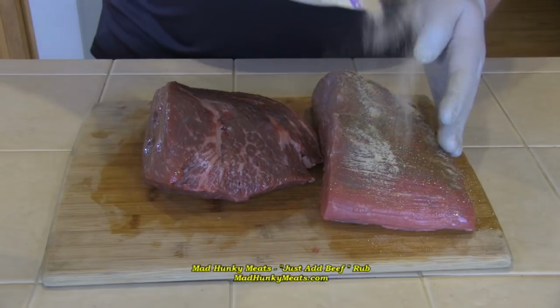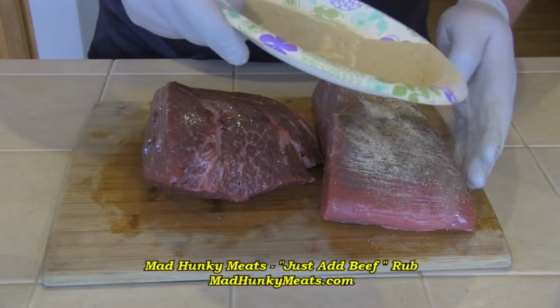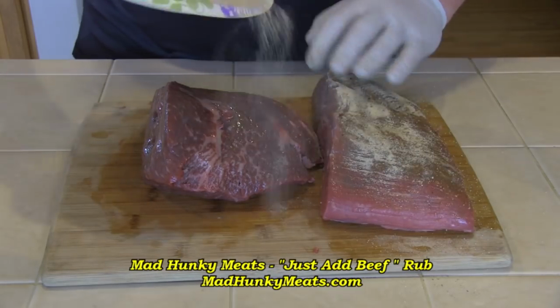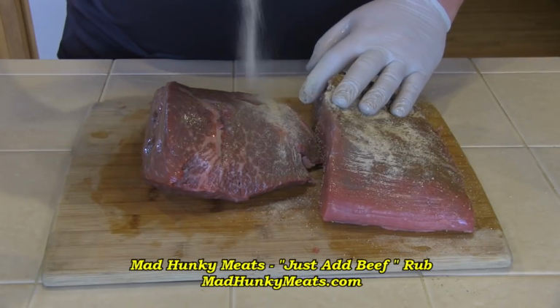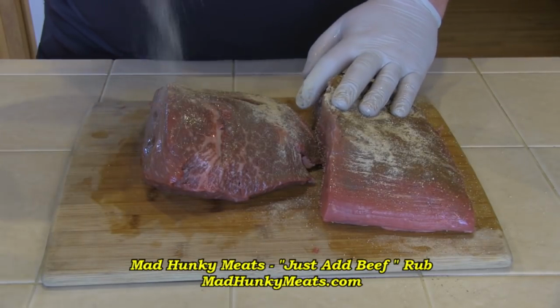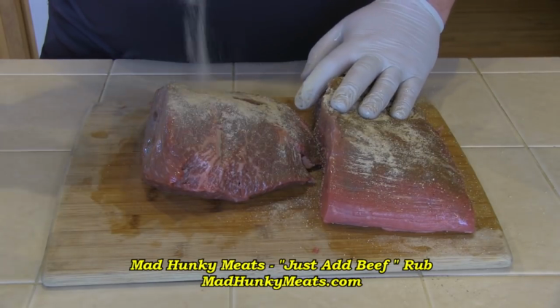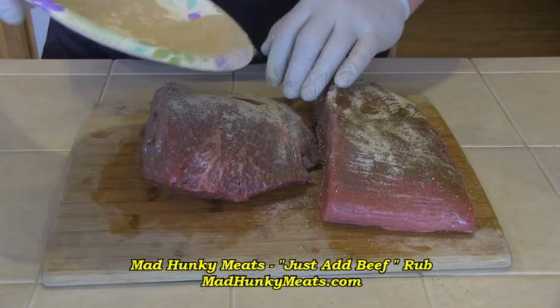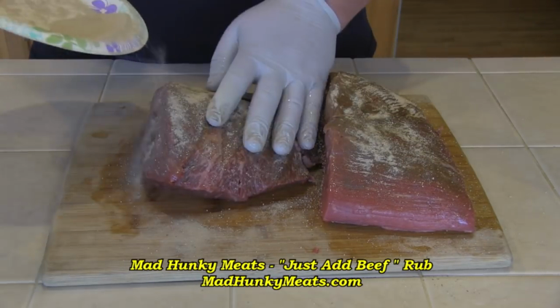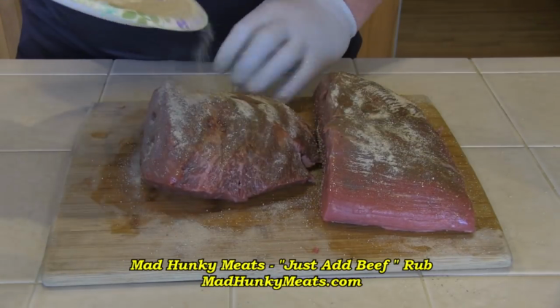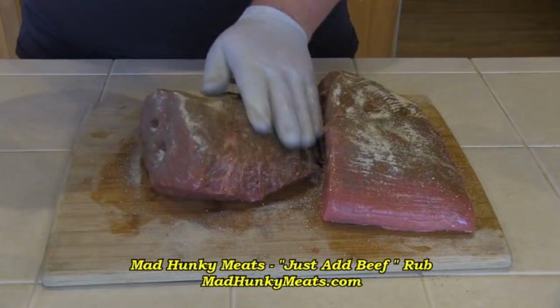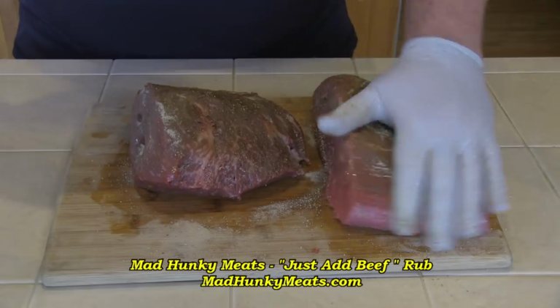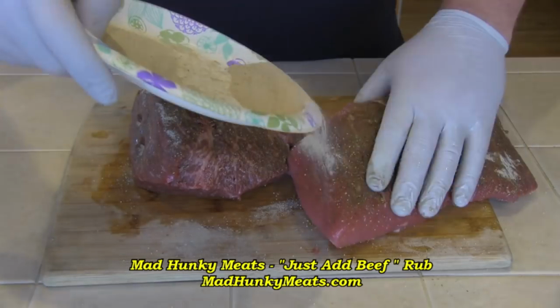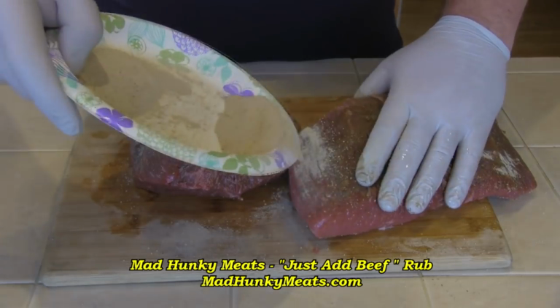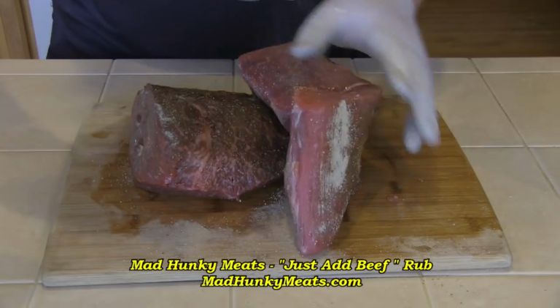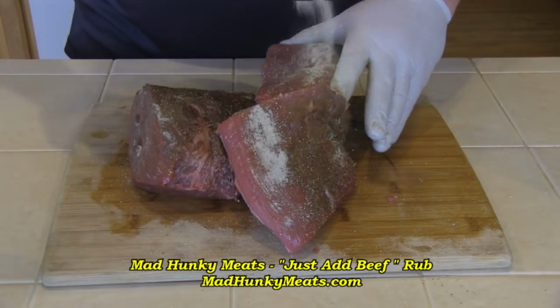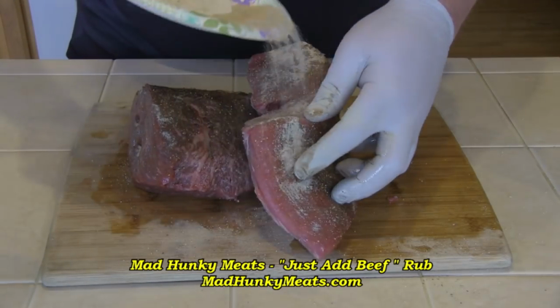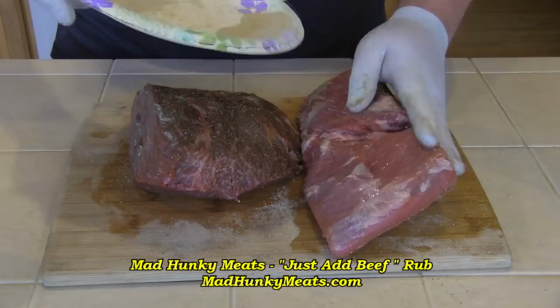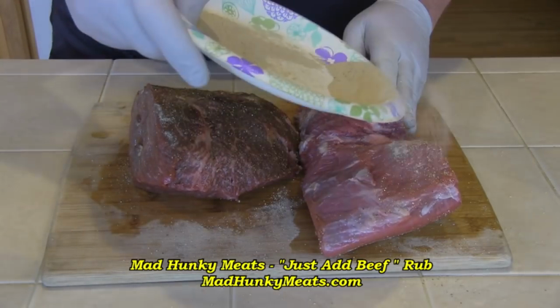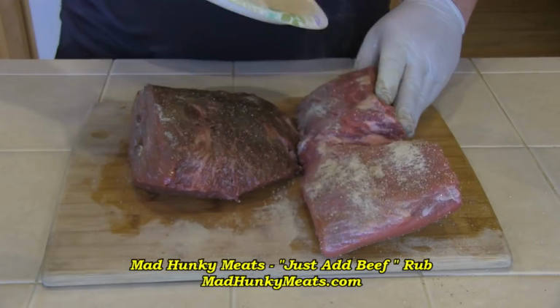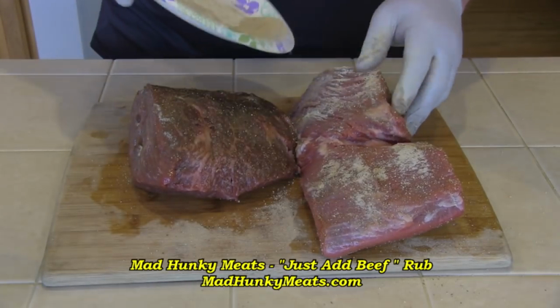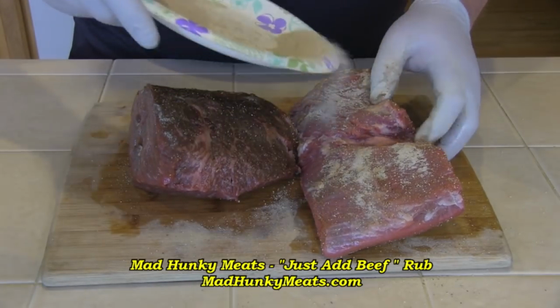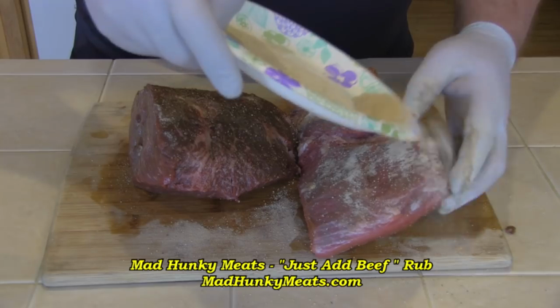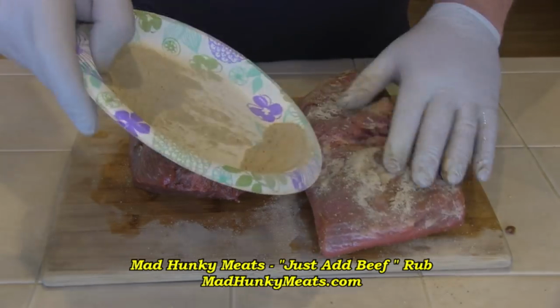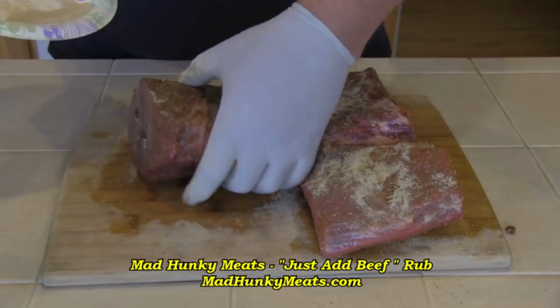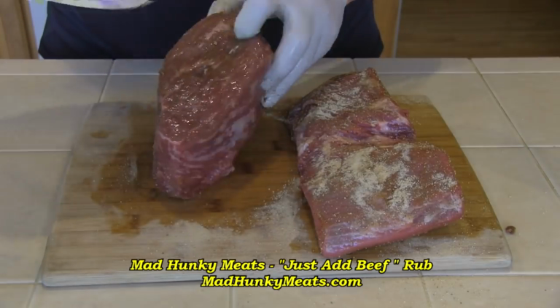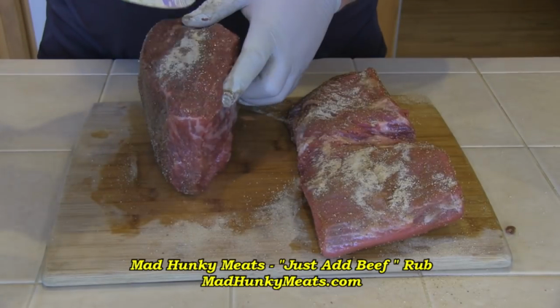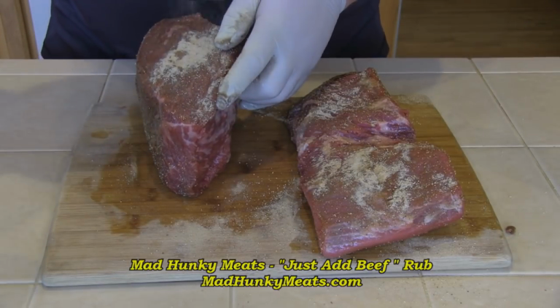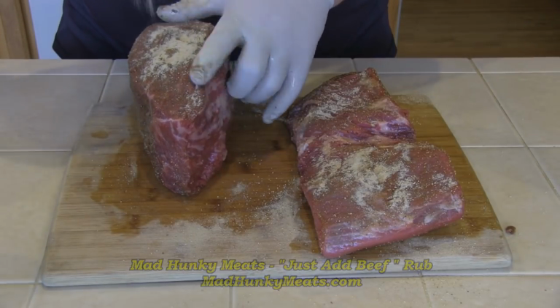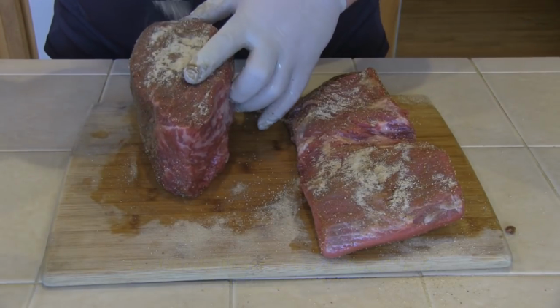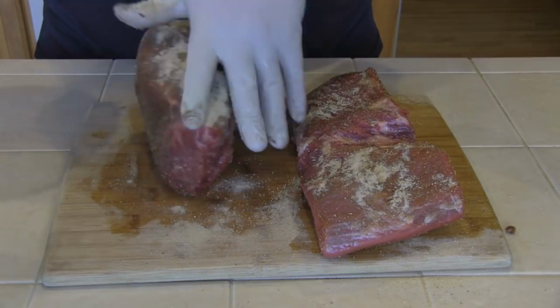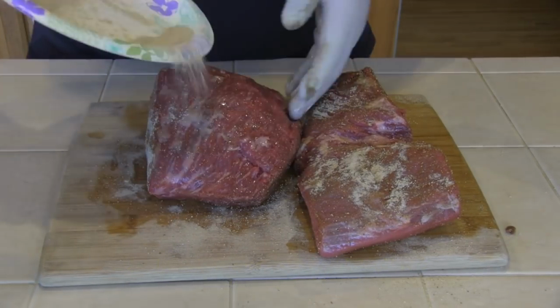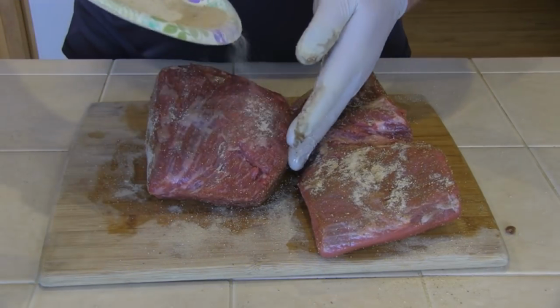I'm going to go ahead and give it a nice liberal coating of Mad Hunky Meats Just Add Beef Rub. It's a great rub — you can get it at MadHunkyMeats.com. I'll just coat all sides of the roast with this.